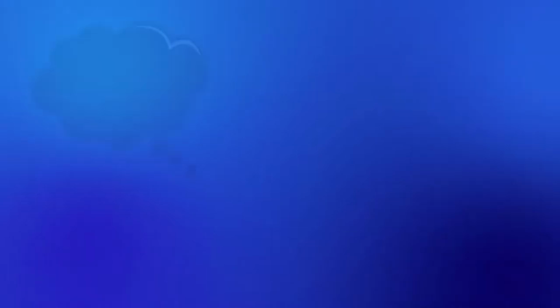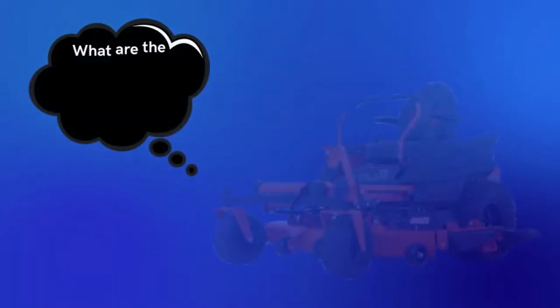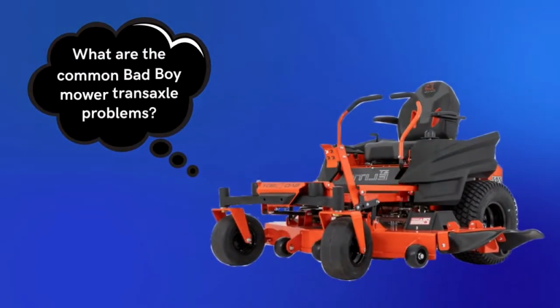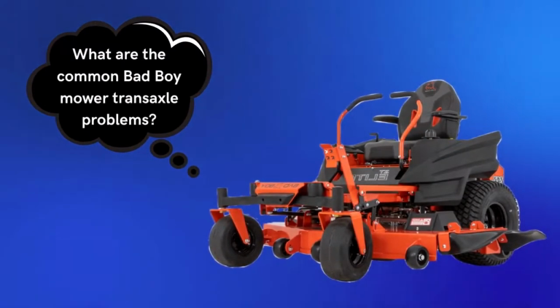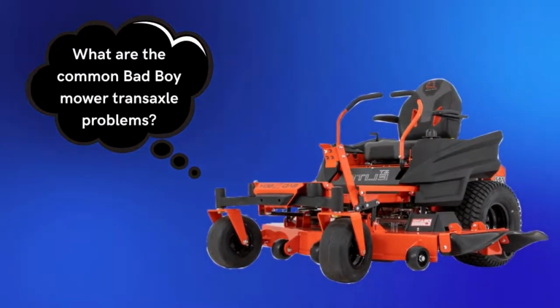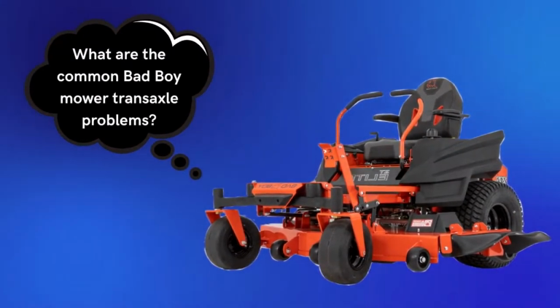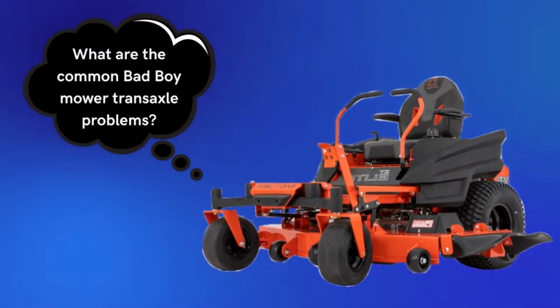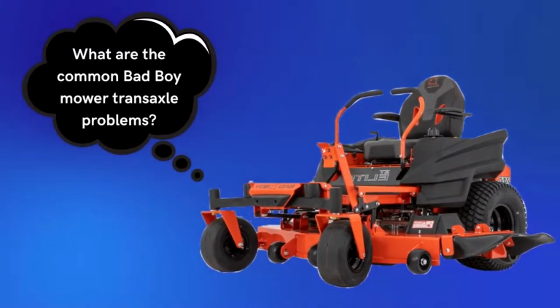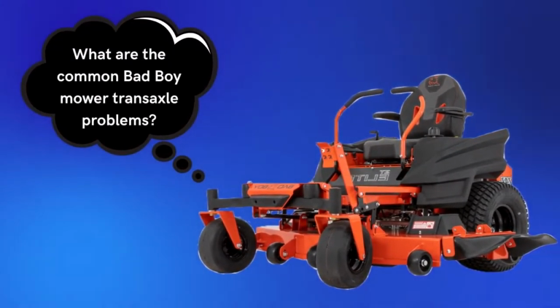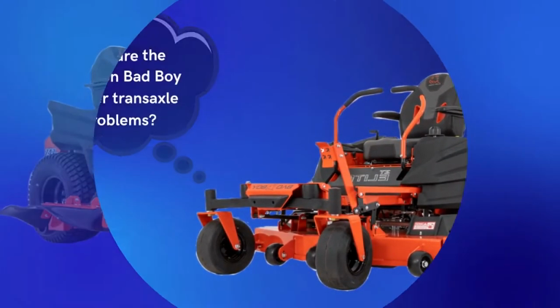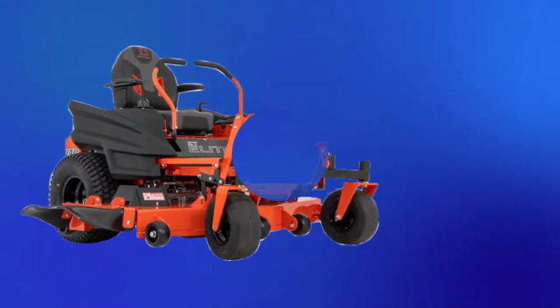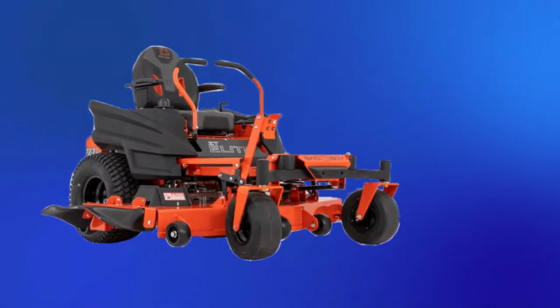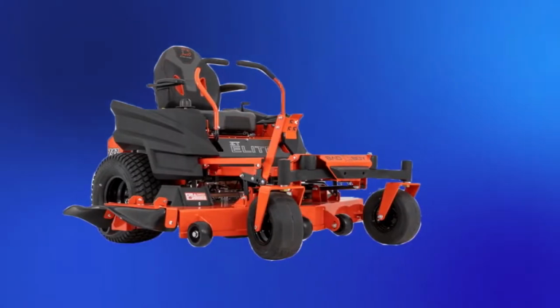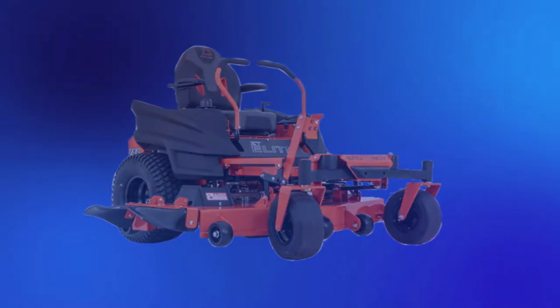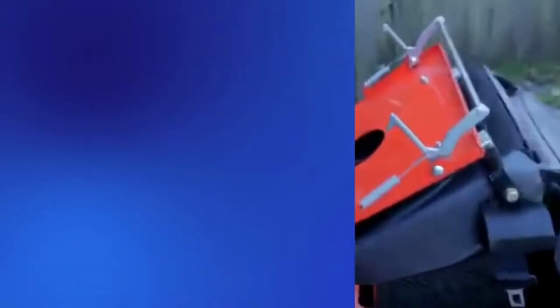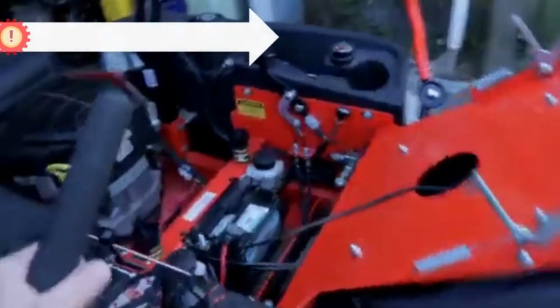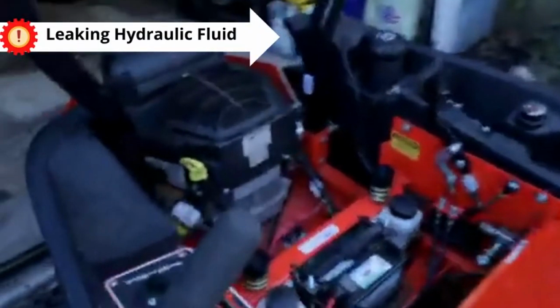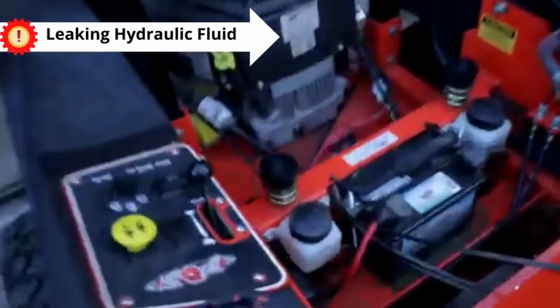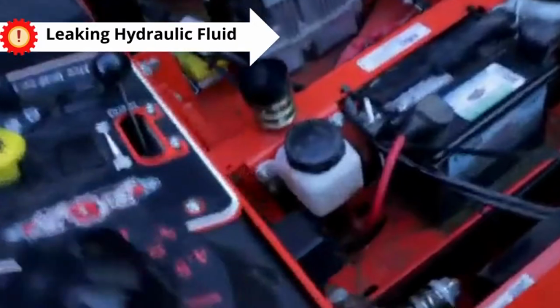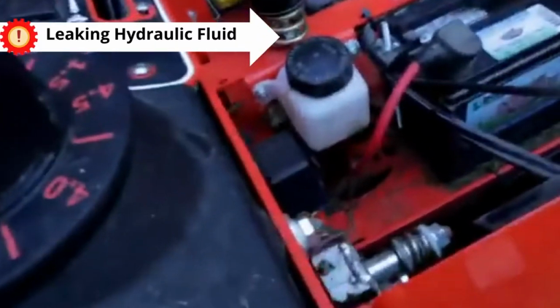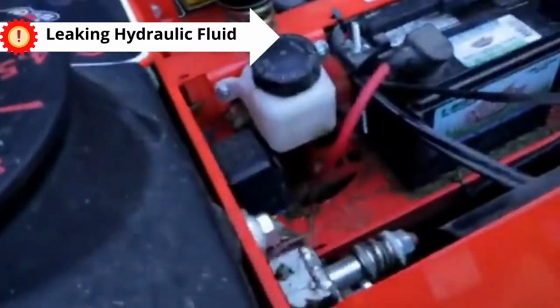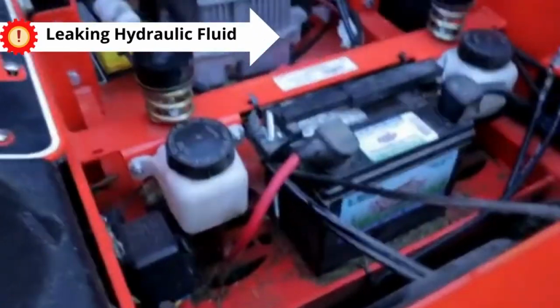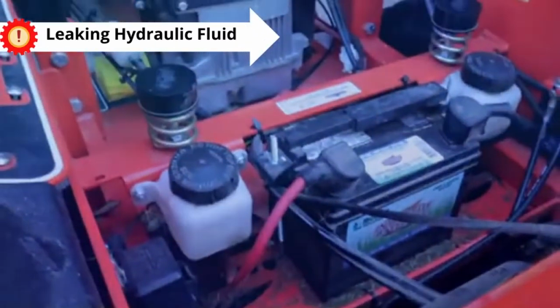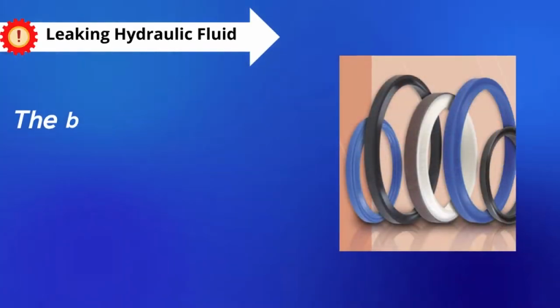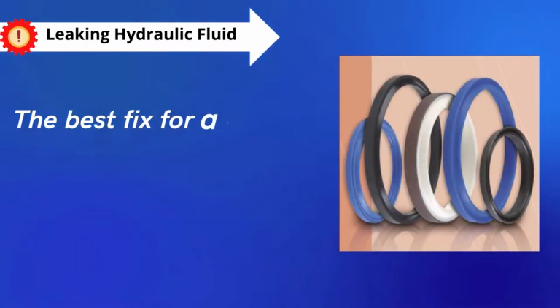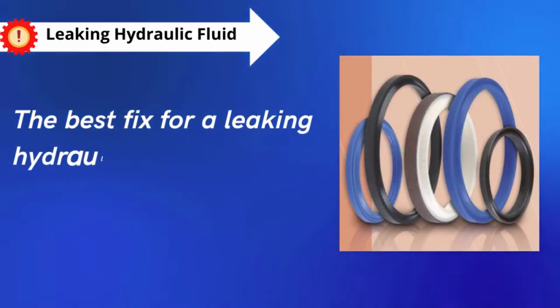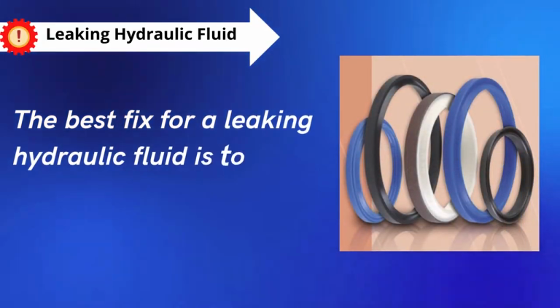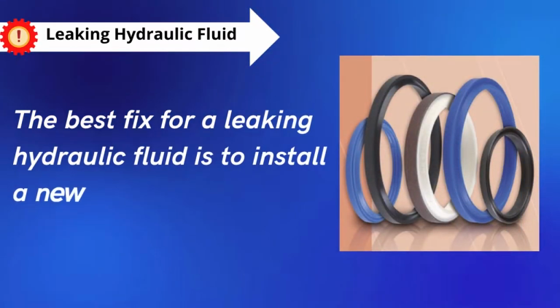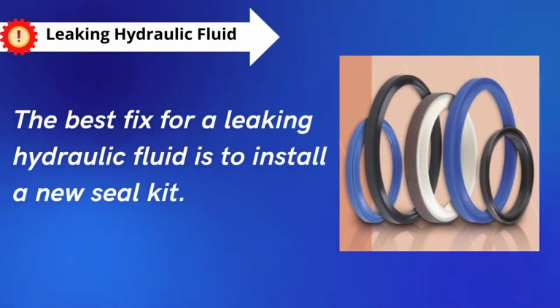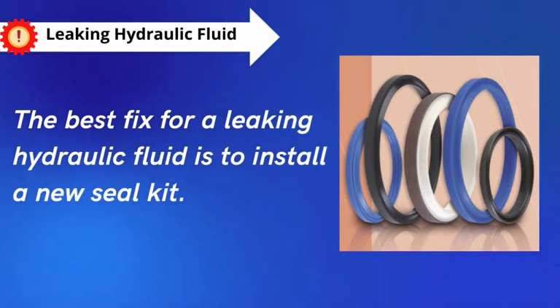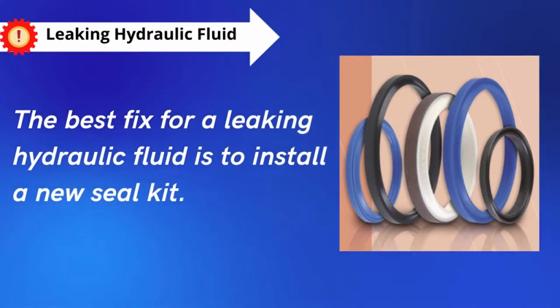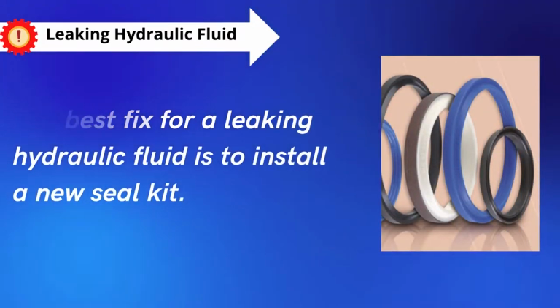What are the common Bad Boy mower transaxle problems? Let's dive into this video. Problem number 1: Leaking Hydraulic Fluid. The best fix for a leaking hydraulic fluid is to install a new seal kit.